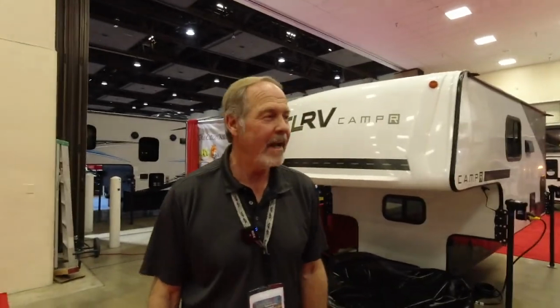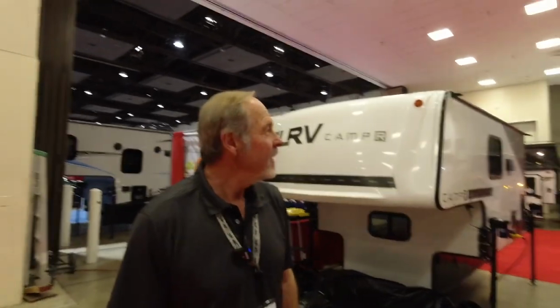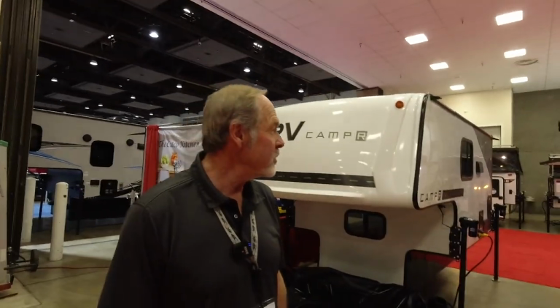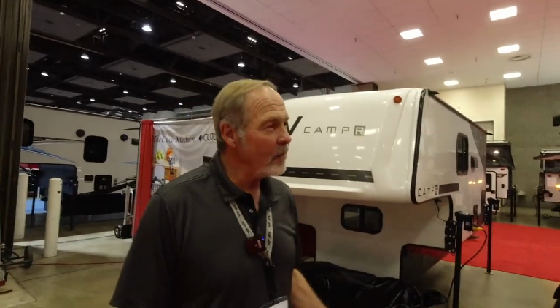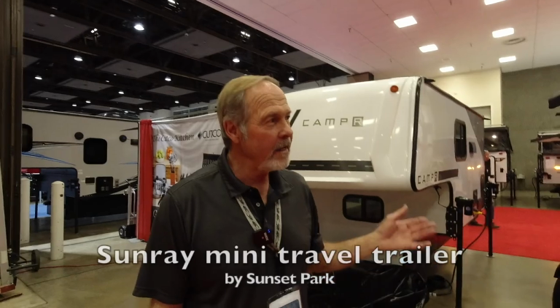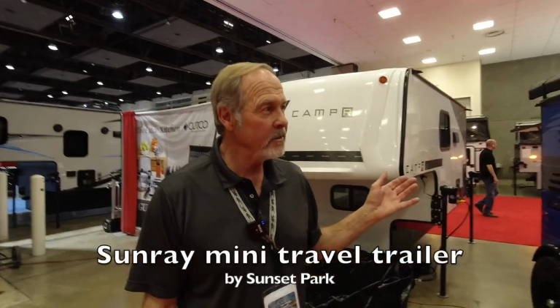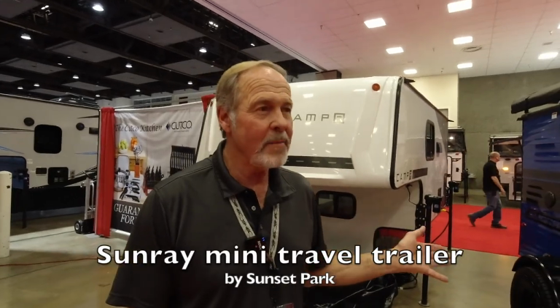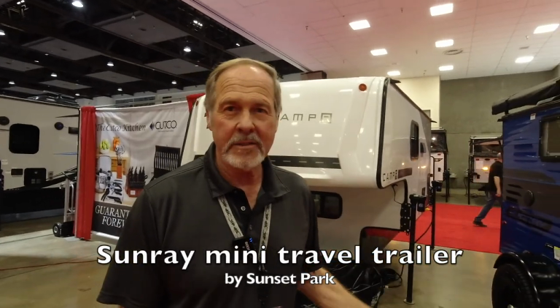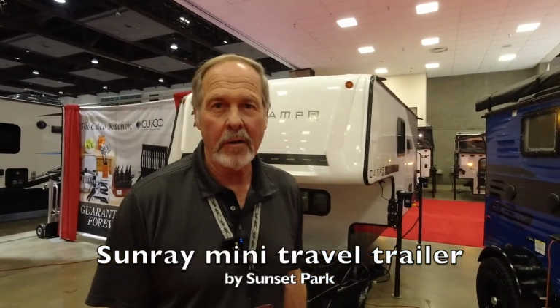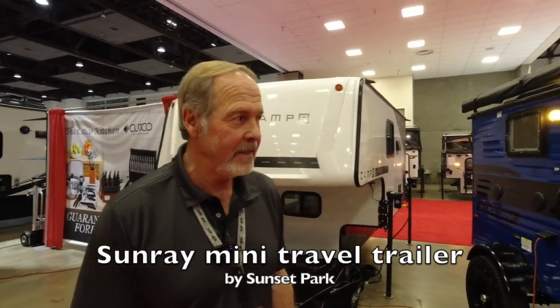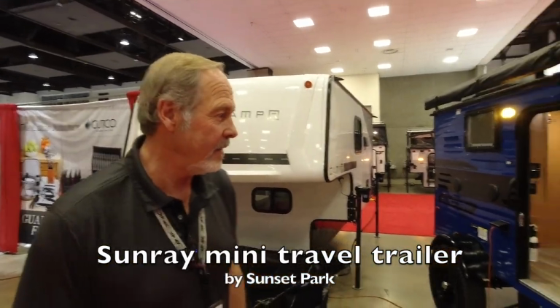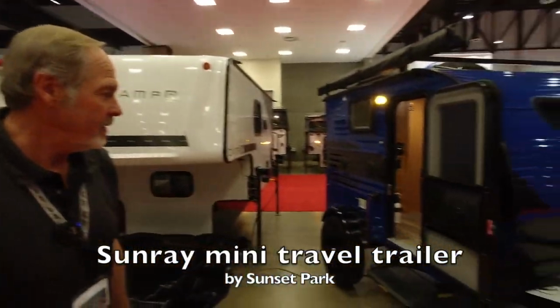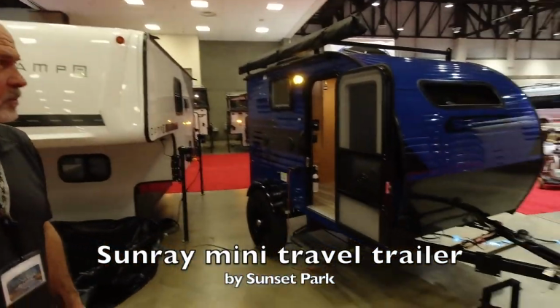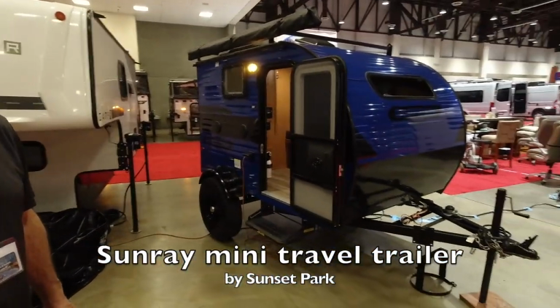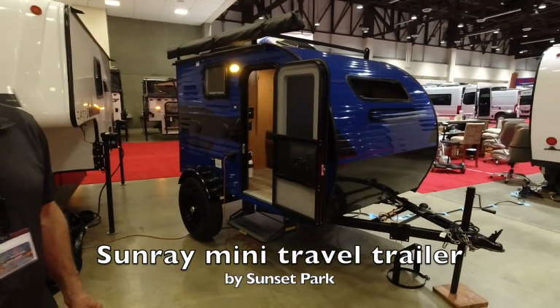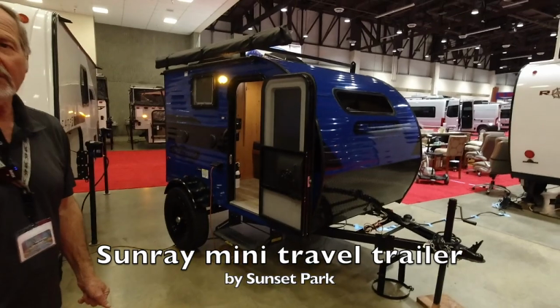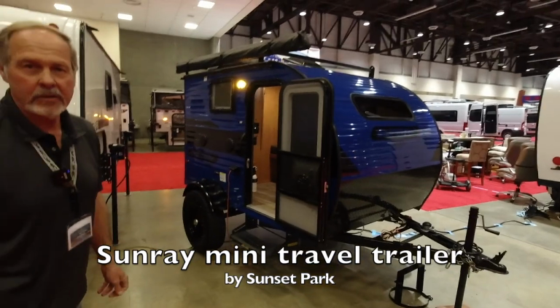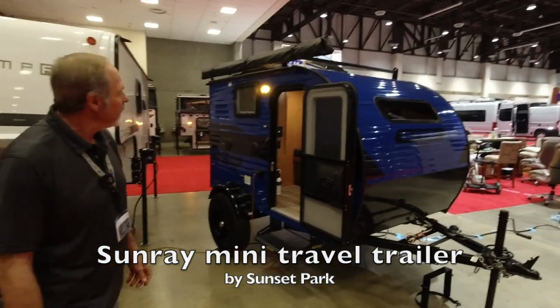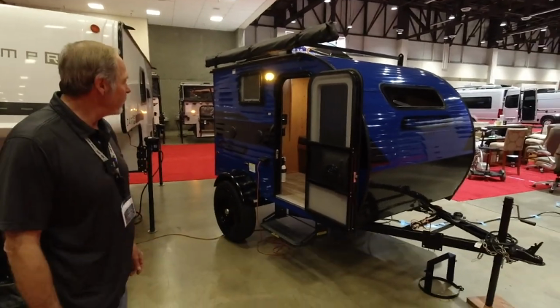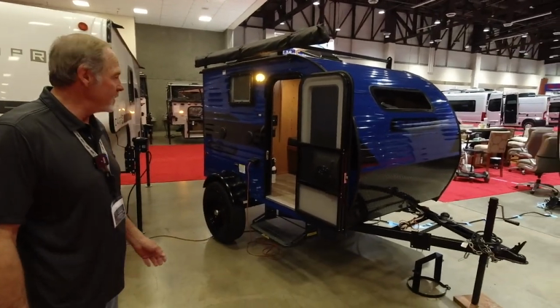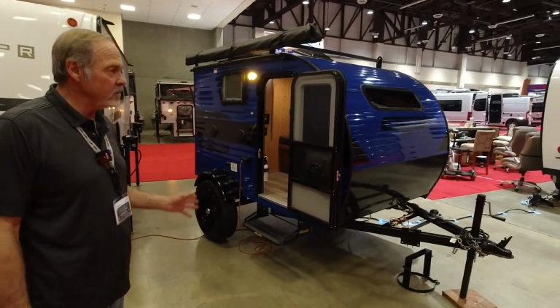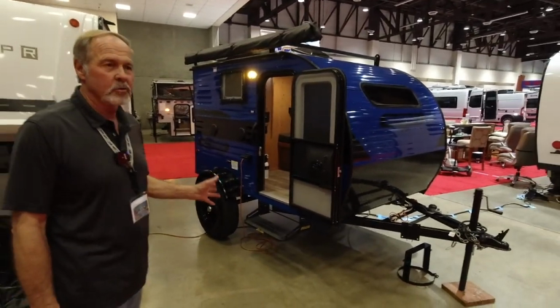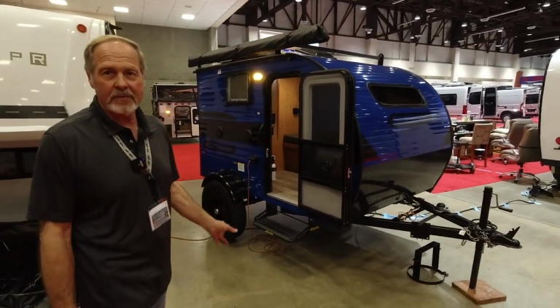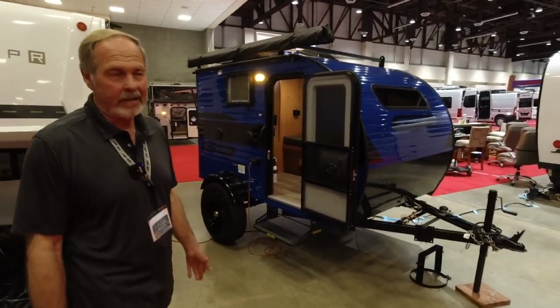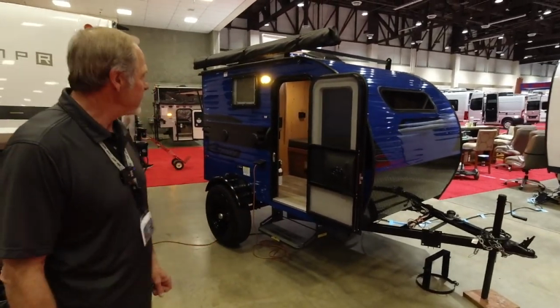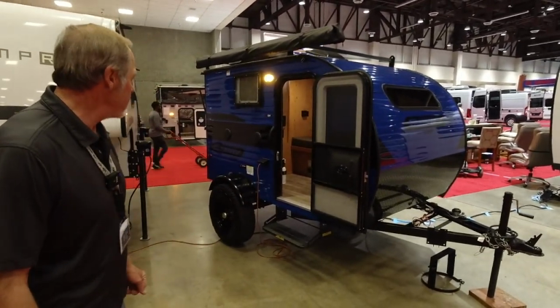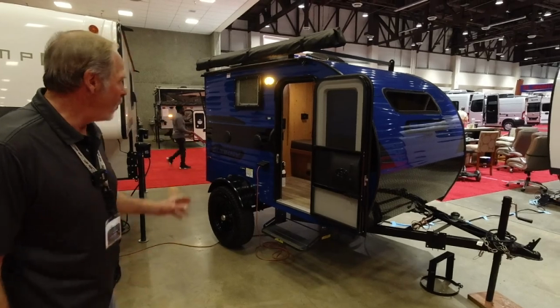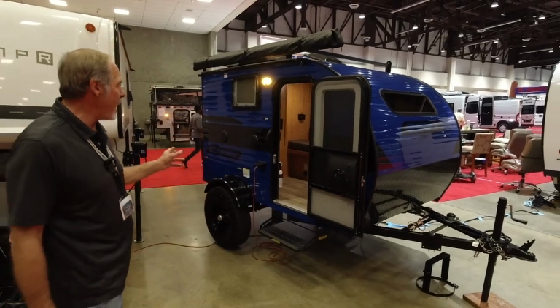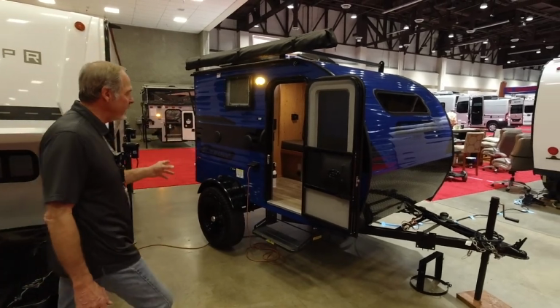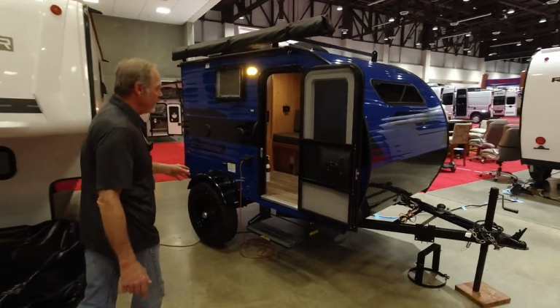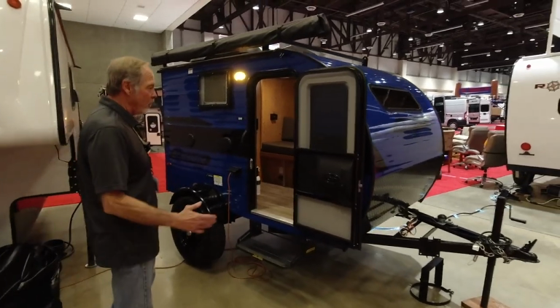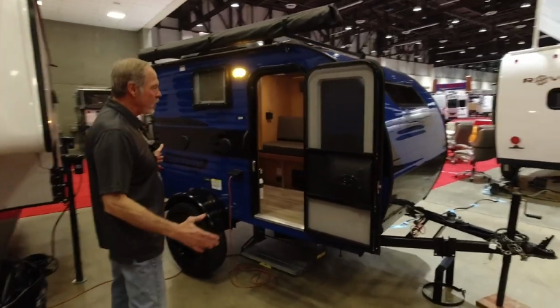Okay, guys. So we're starting out with a Sunray by Sunset Park out of Indiana. Nice little small company, been around for a lot of years, and they're offering some of the lightest, smallest trailers I've seen. This first one is a little 109, a little 12-foot trailer.